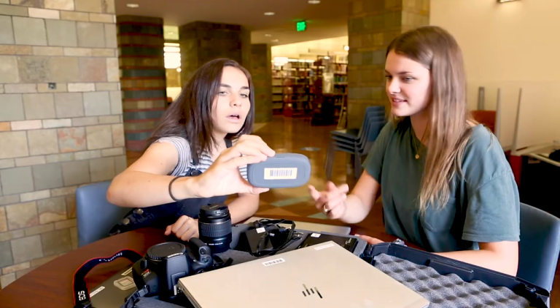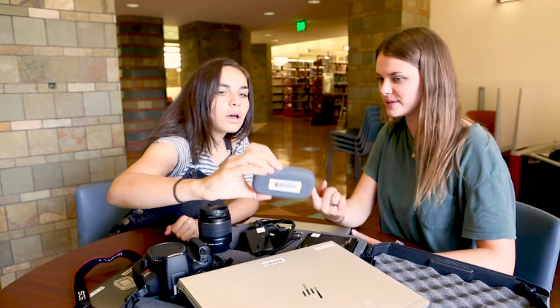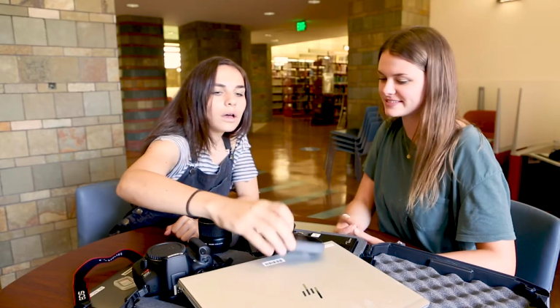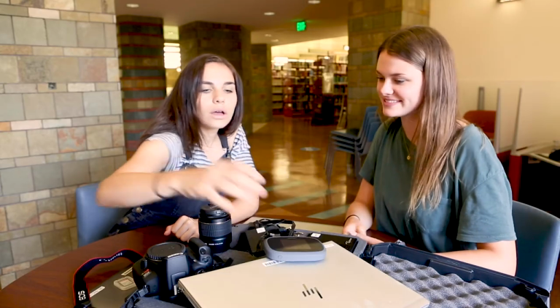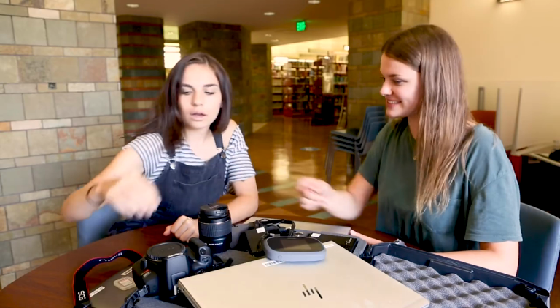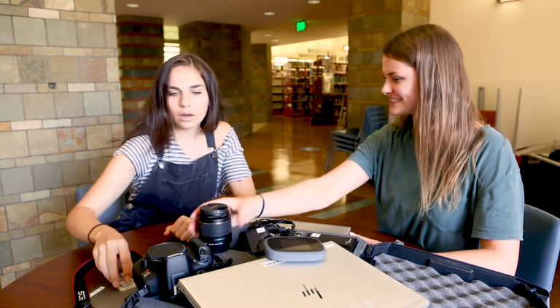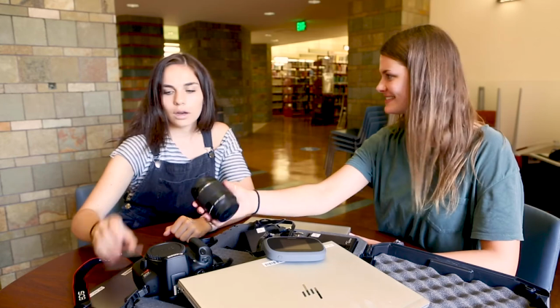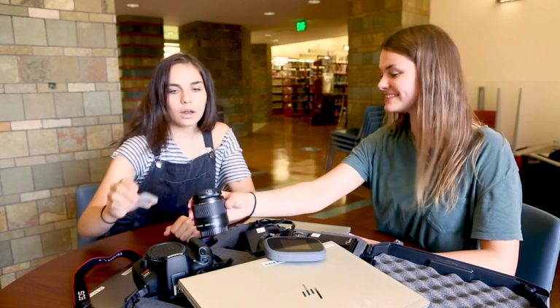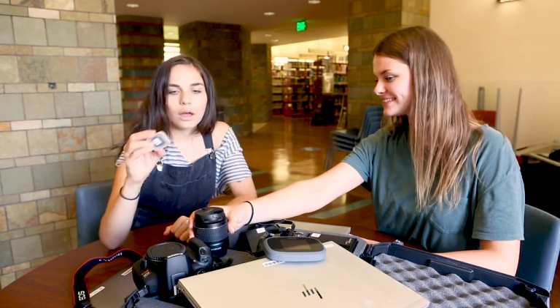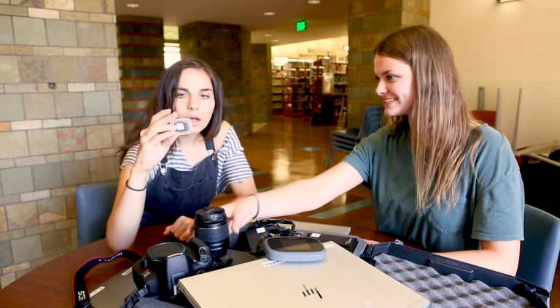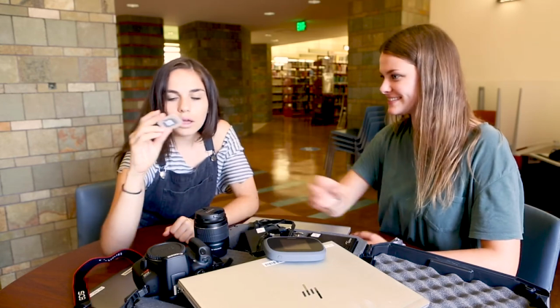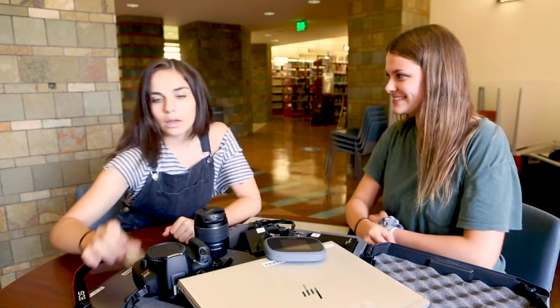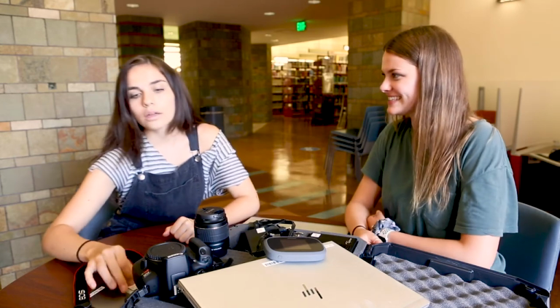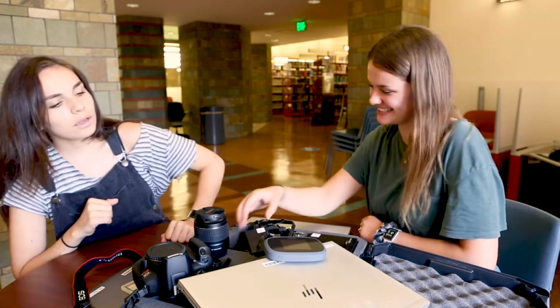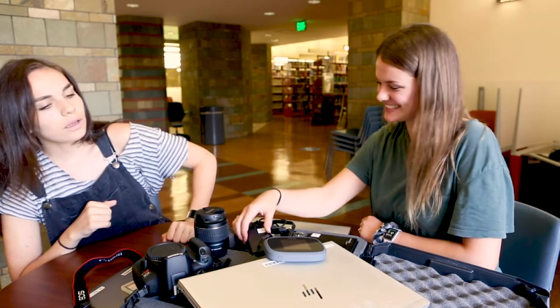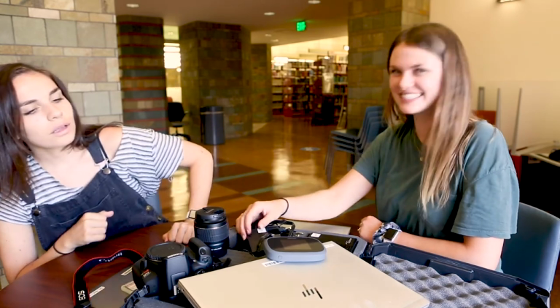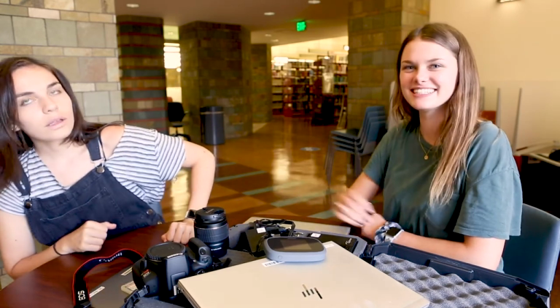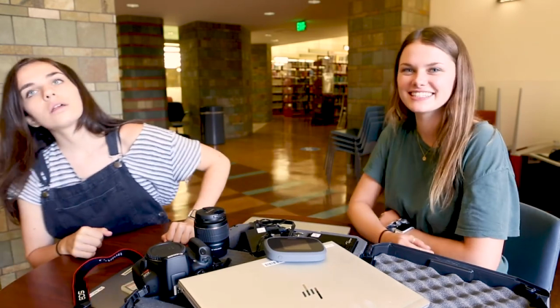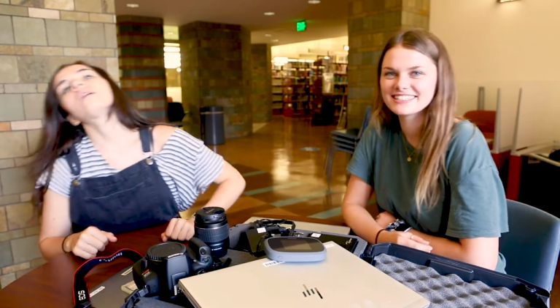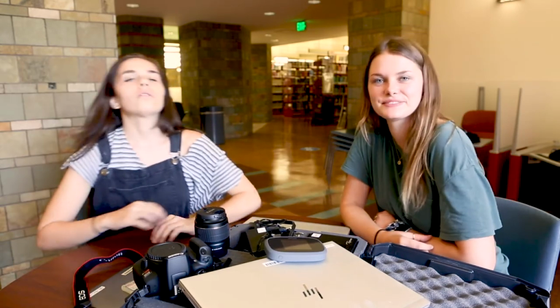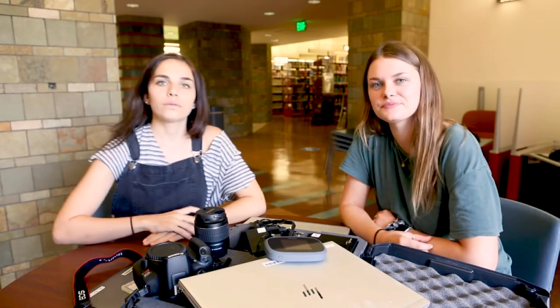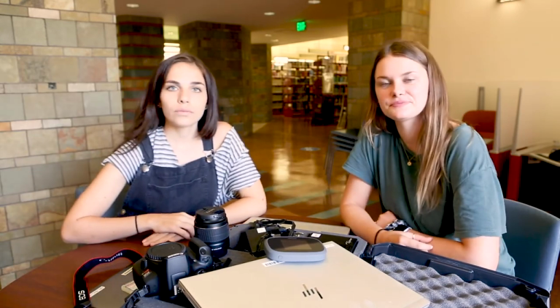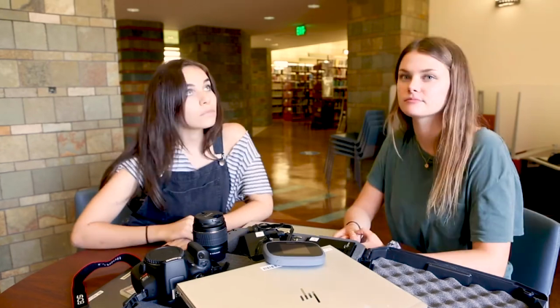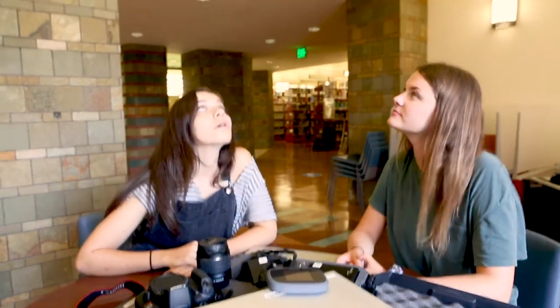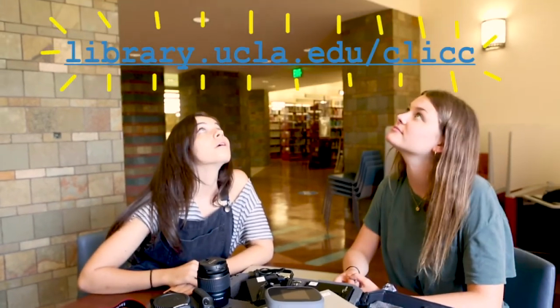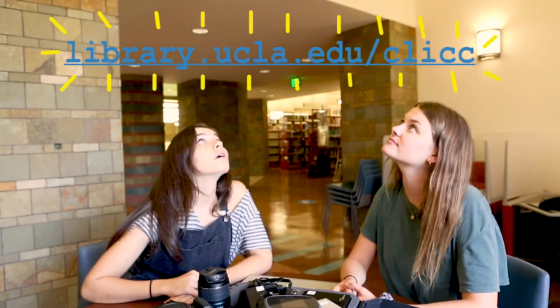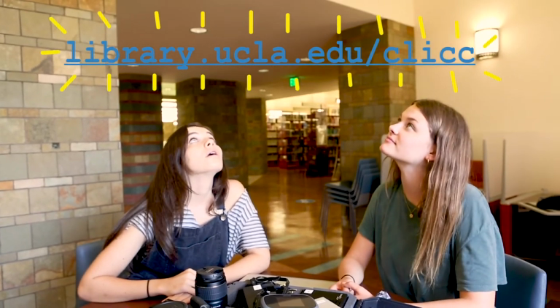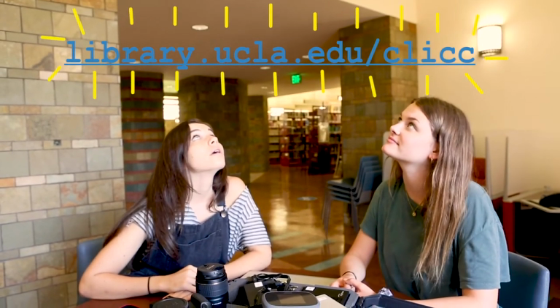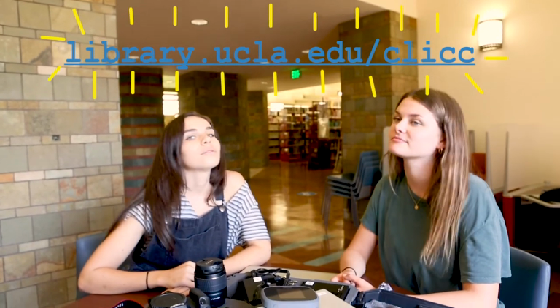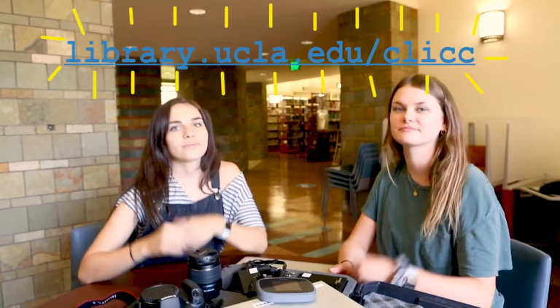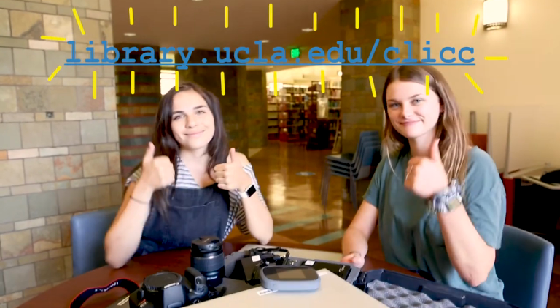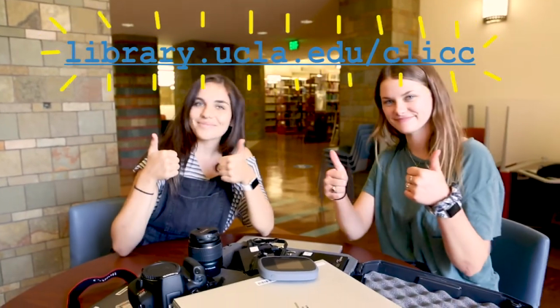Despite COVID, Click is here for Bruins to help with all of your technological necessities. All you need to do to access the VPN or reserve equipment is to hop on Click's website. We look forward to serving you.